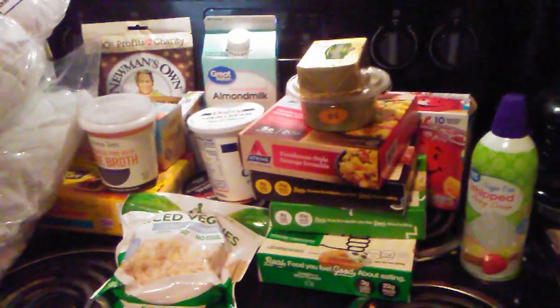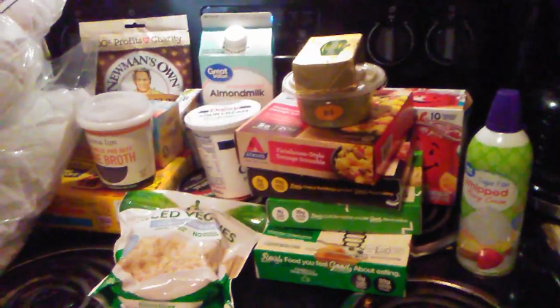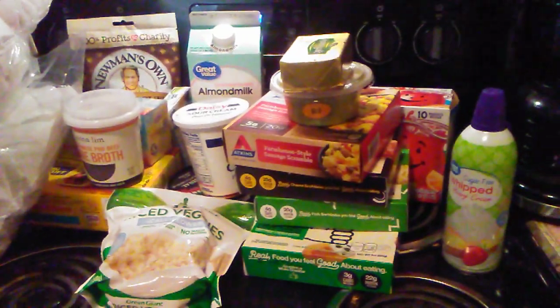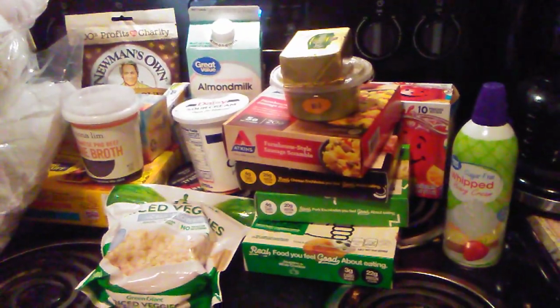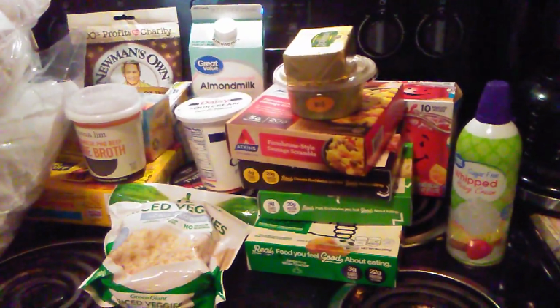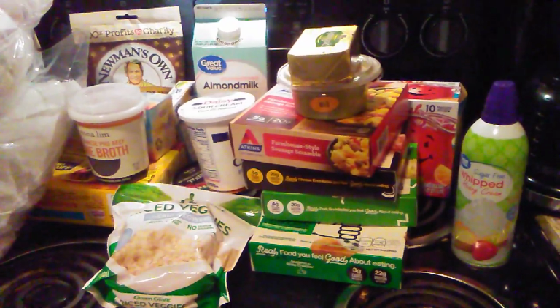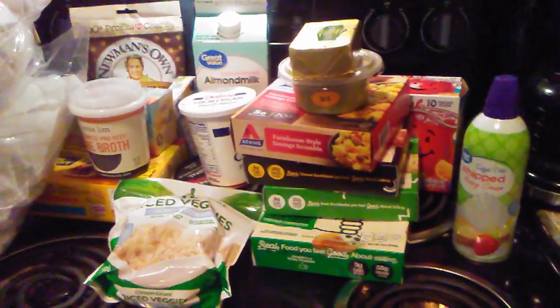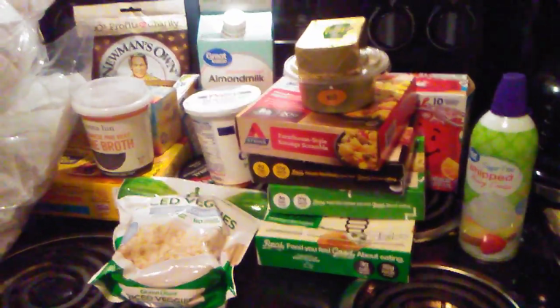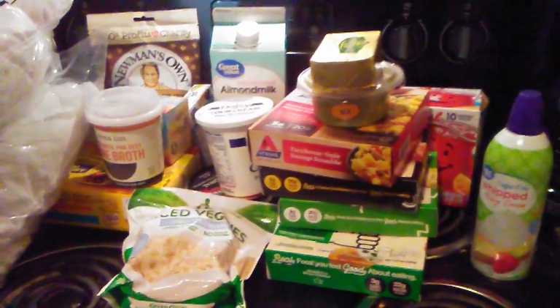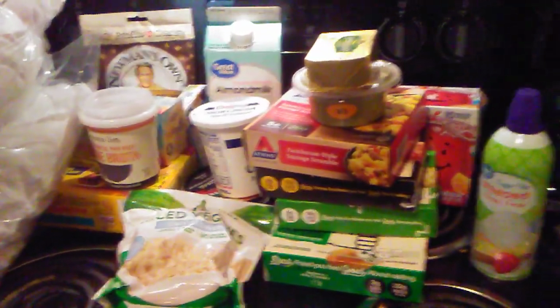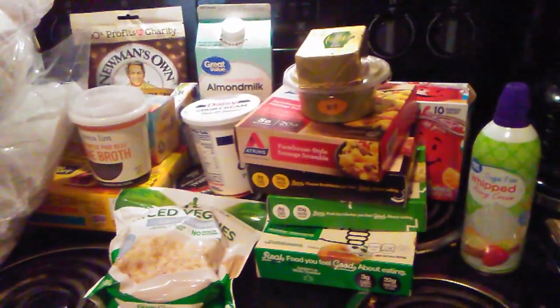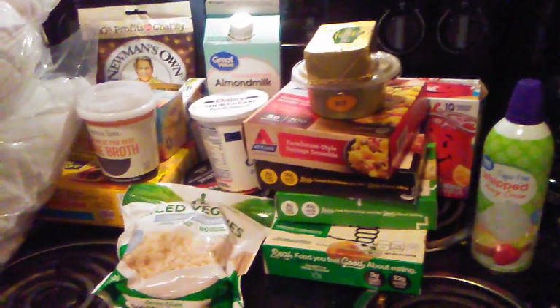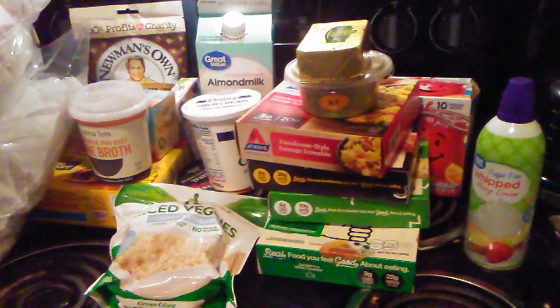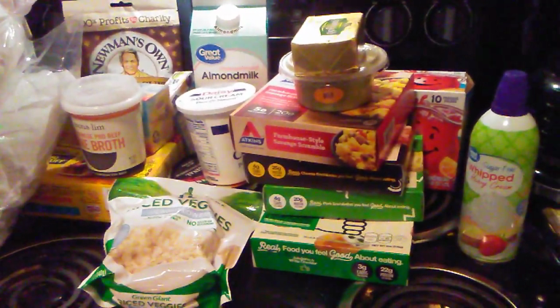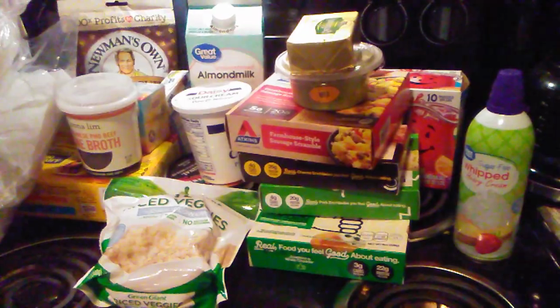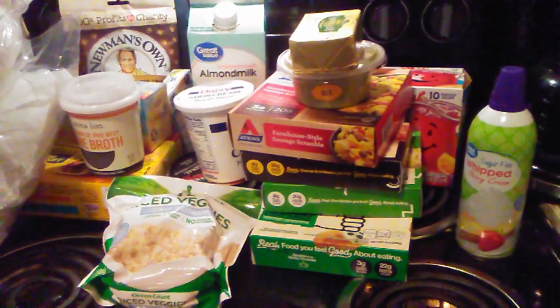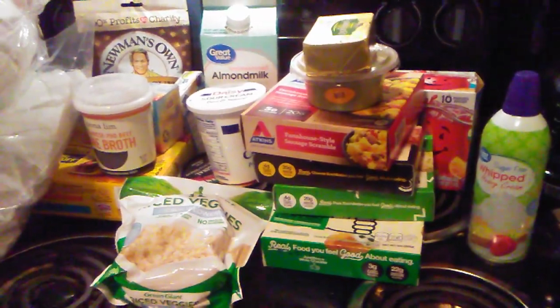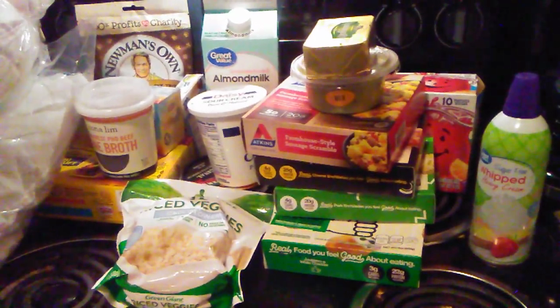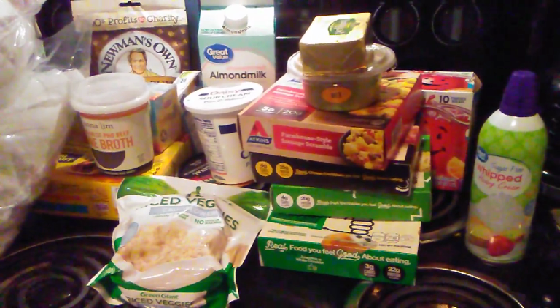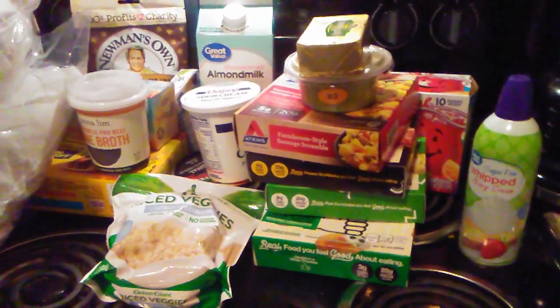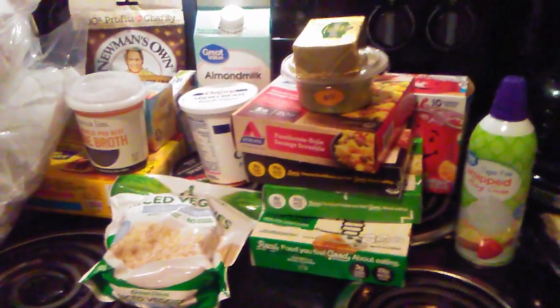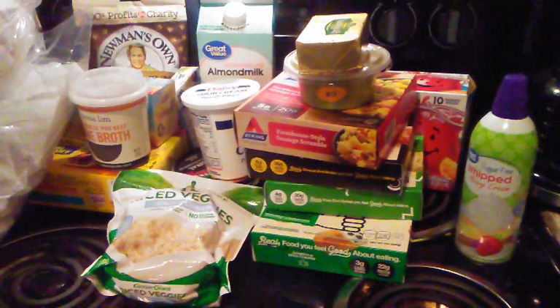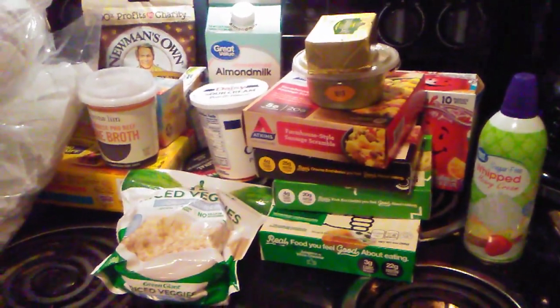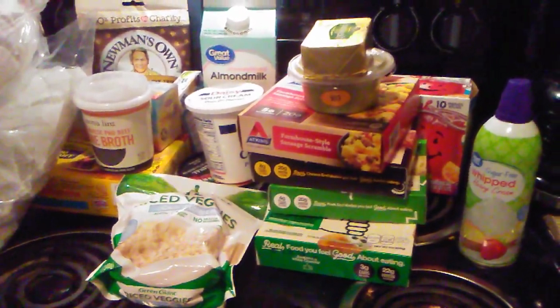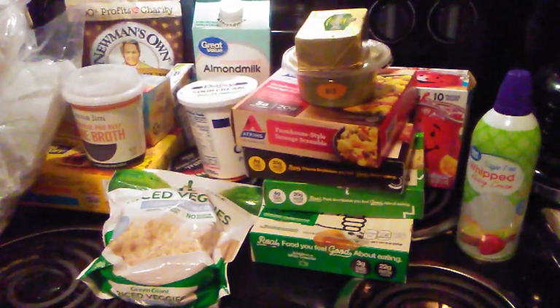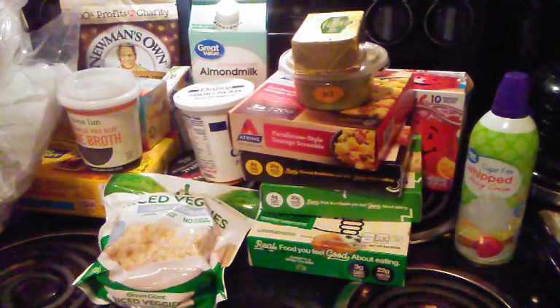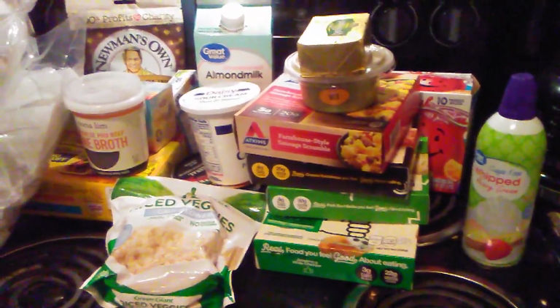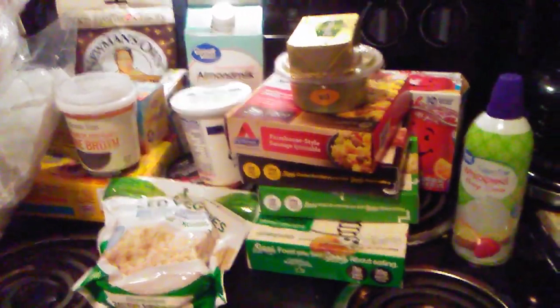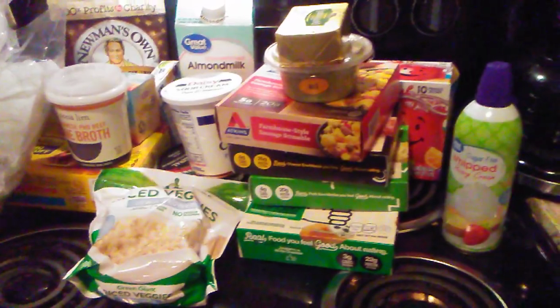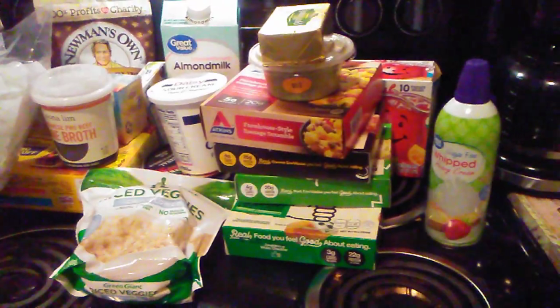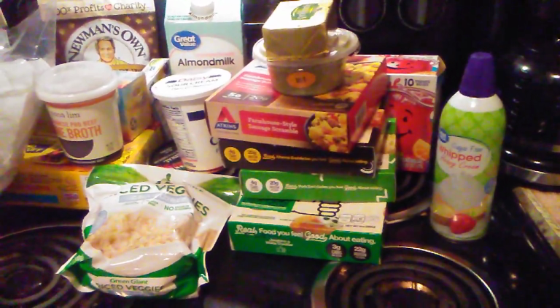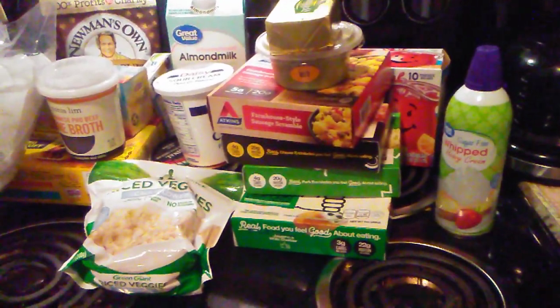Hi guys, welcome to my channel. I just thought I would do a quick little Walmart haul for you. I went to Aldi's for groceries, but there were a lot of things I couldn't find at Aldi's this week, so I just wanted to show you what I got.